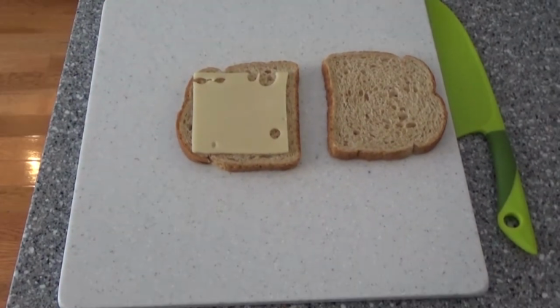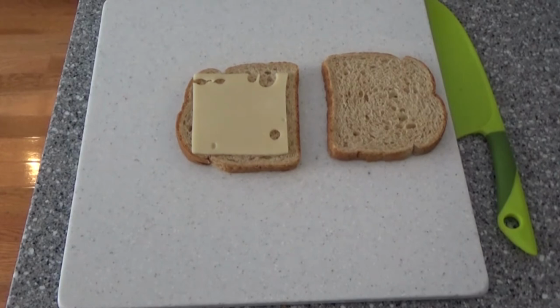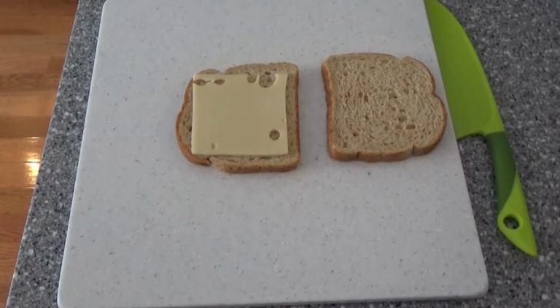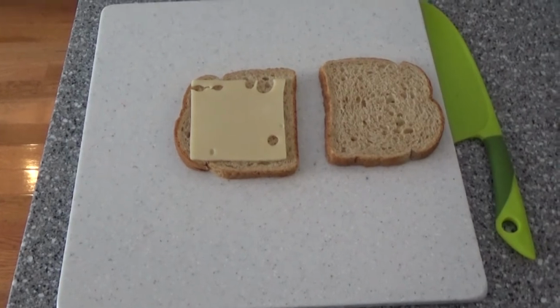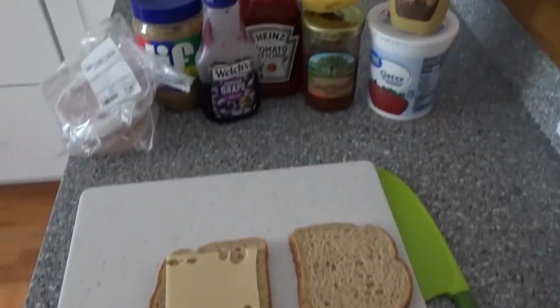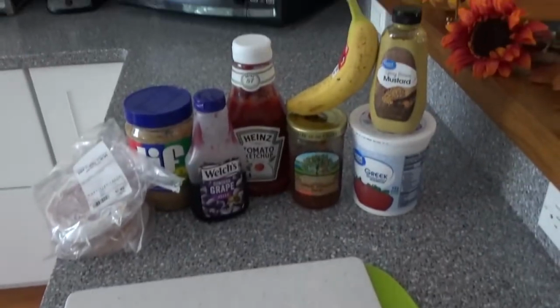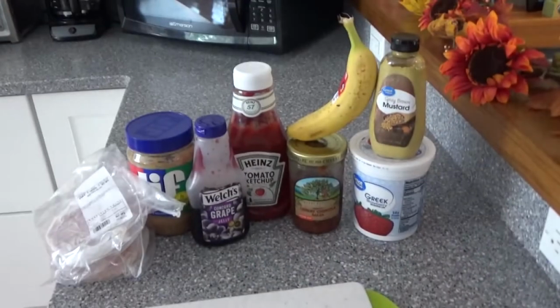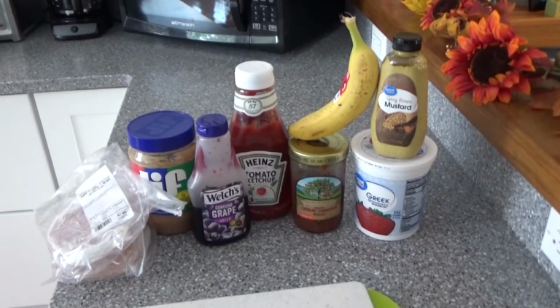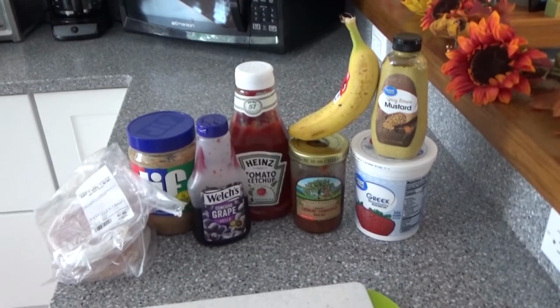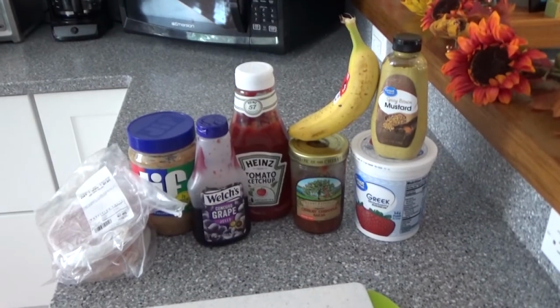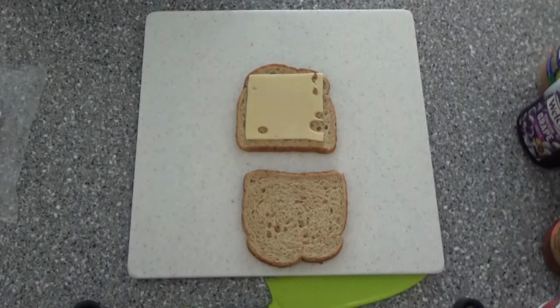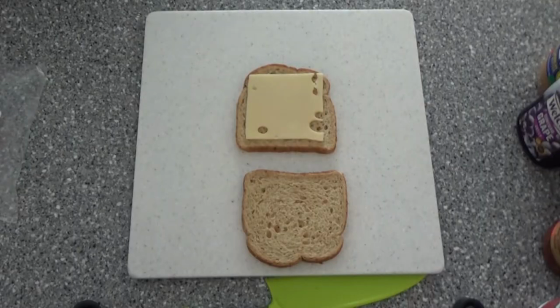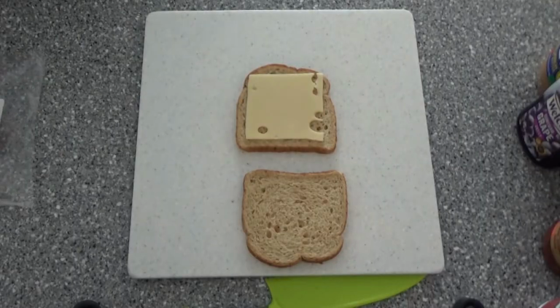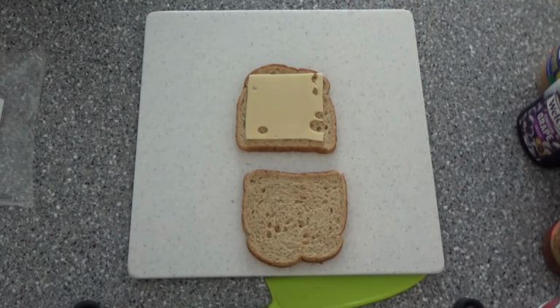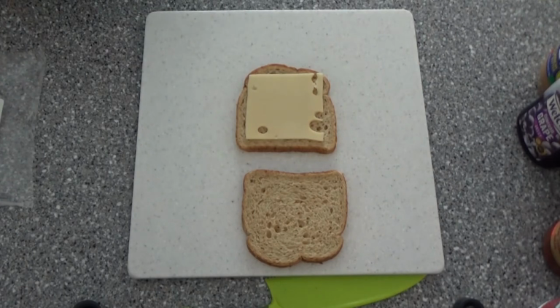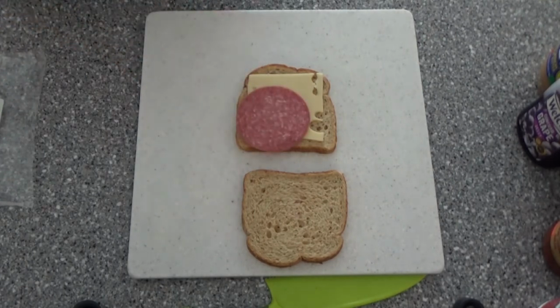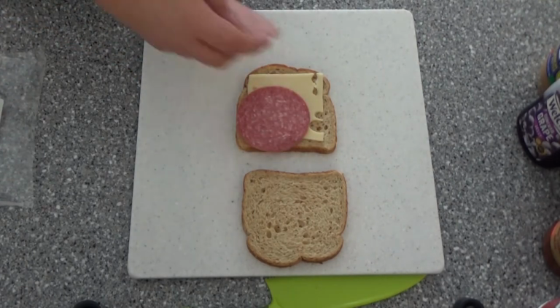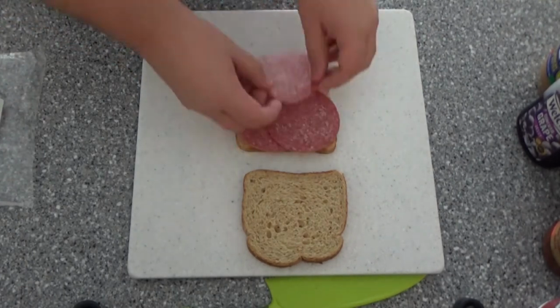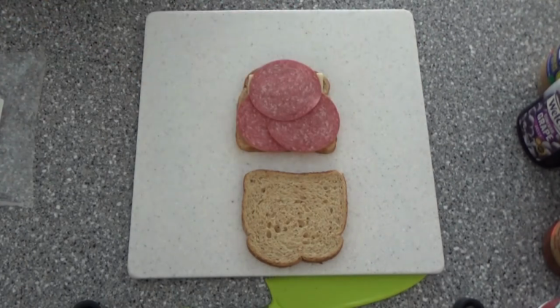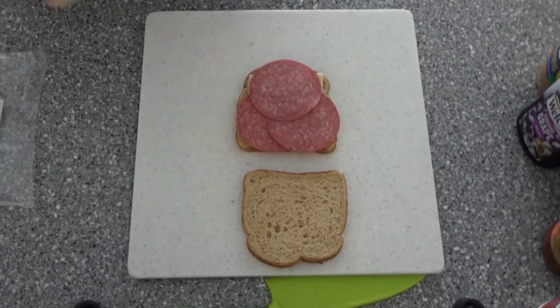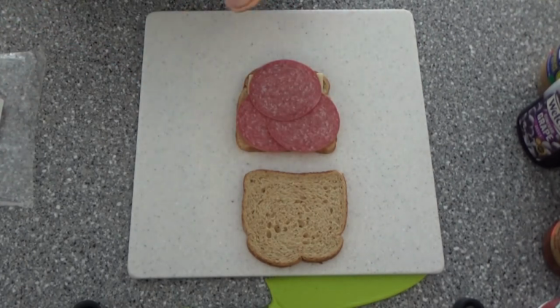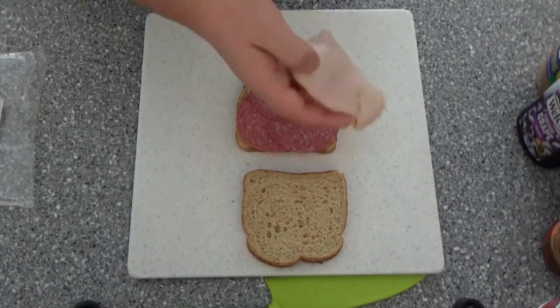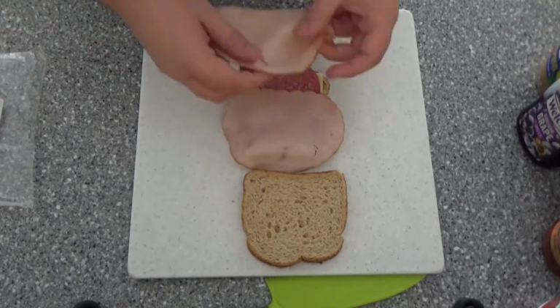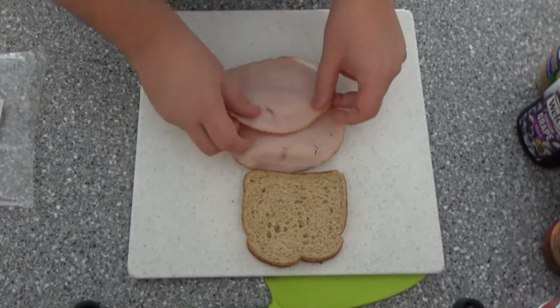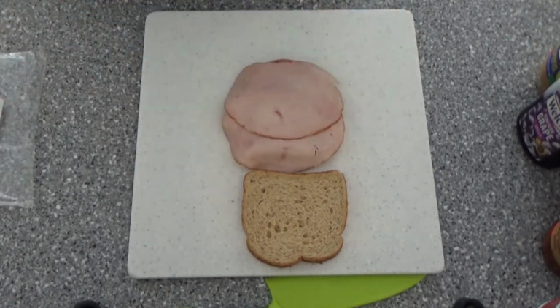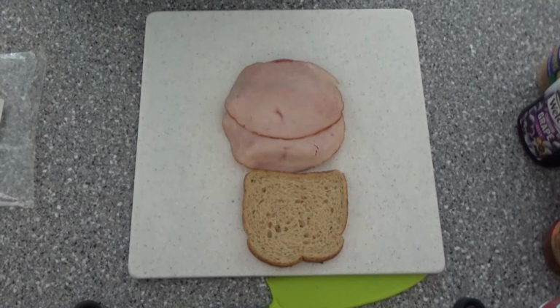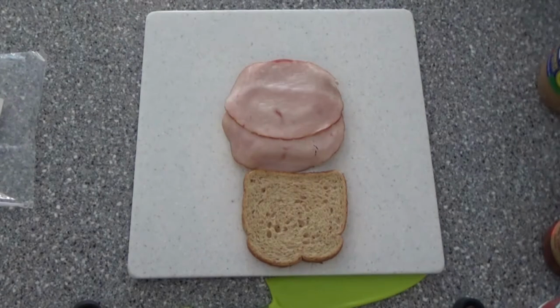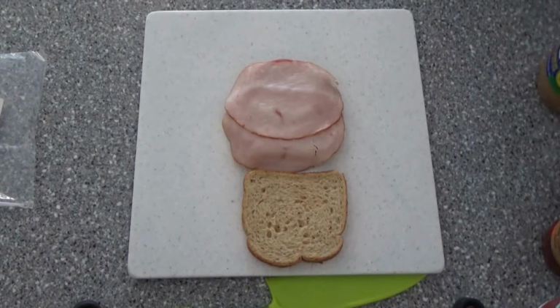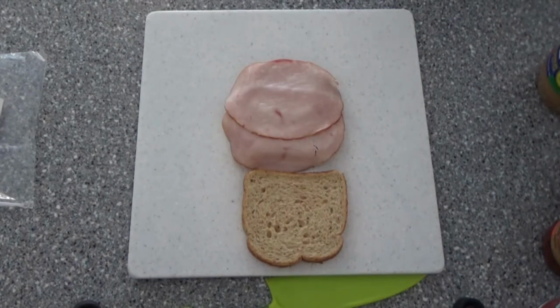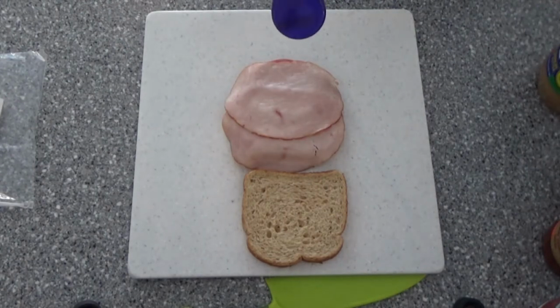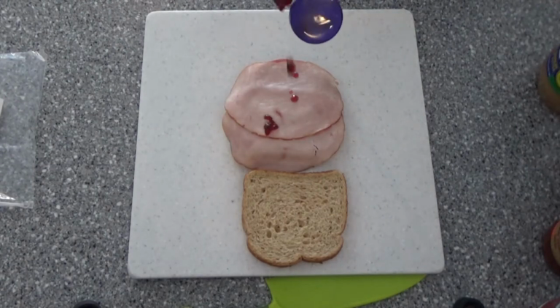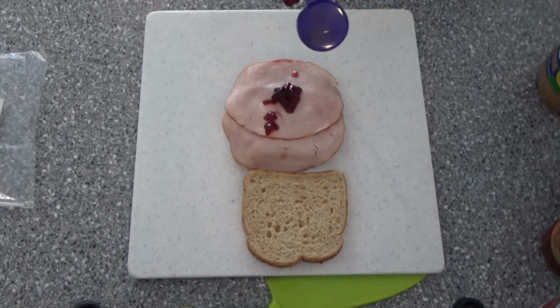Let's see what else is in store for this gourmet sandwich. Next, you'll take your various meats and place them onto the sandwich's surface. Following that, we'll take our condiments and apply them to our creation.